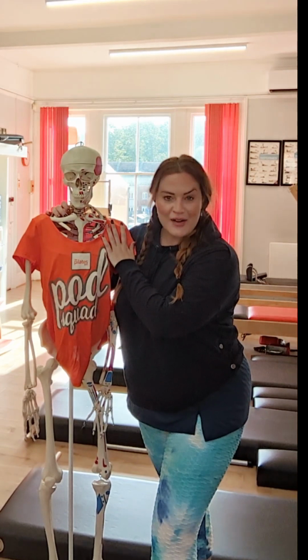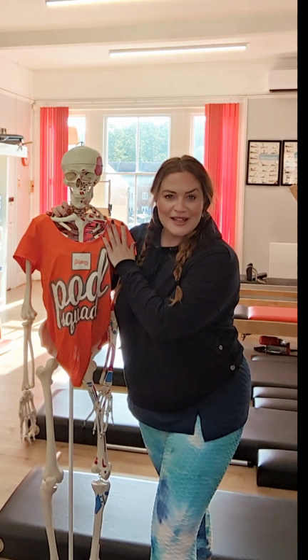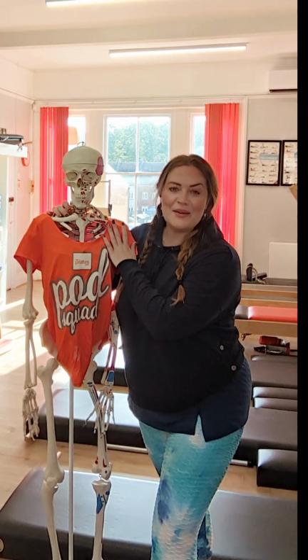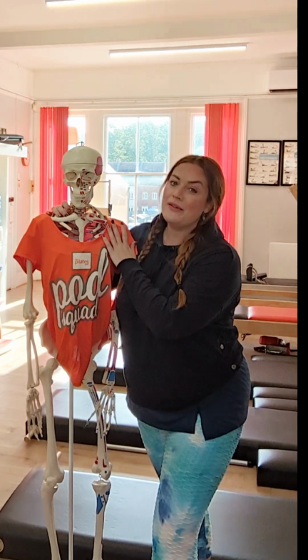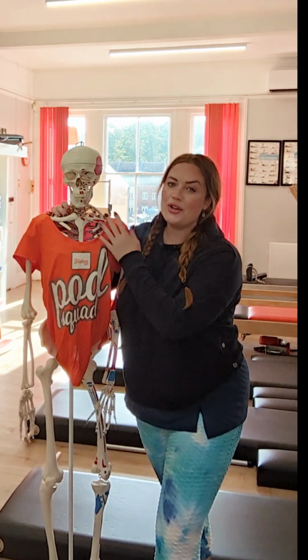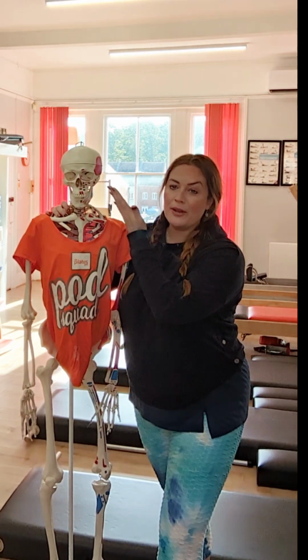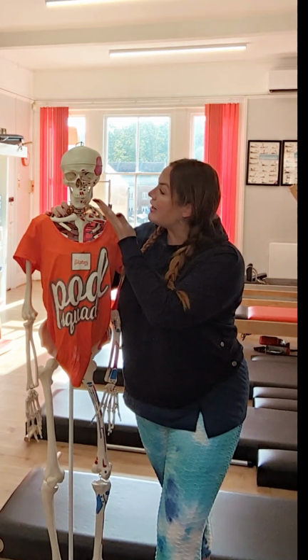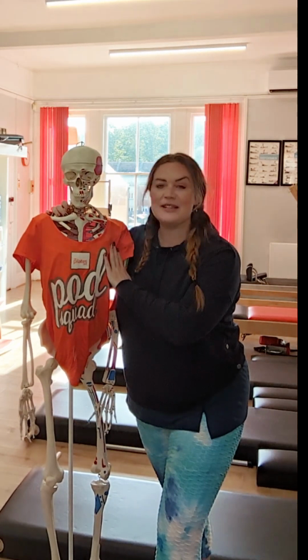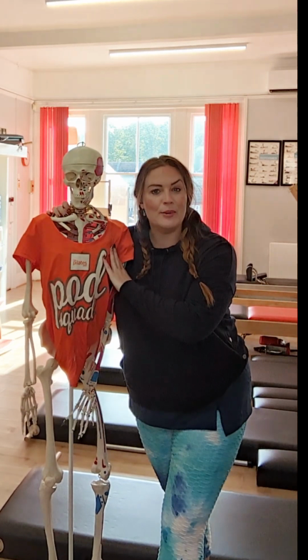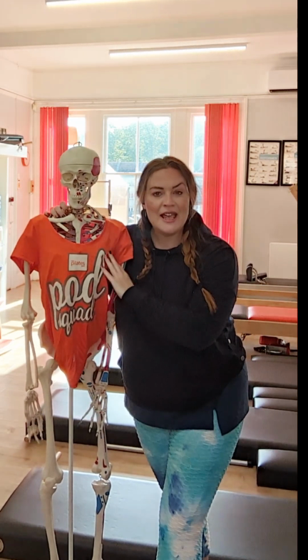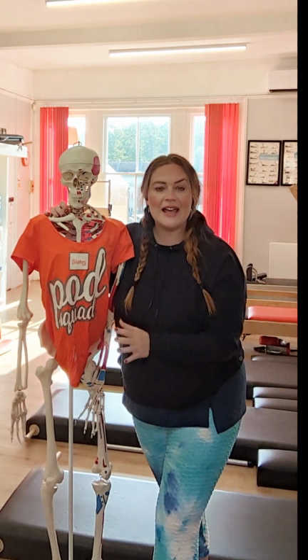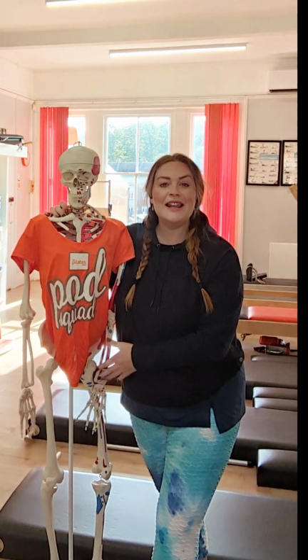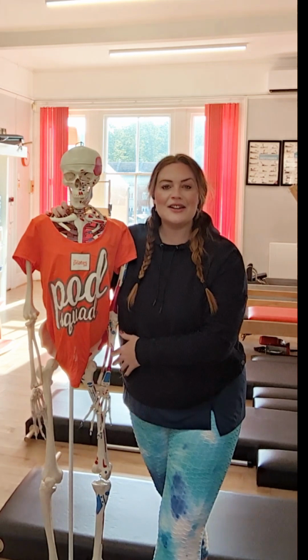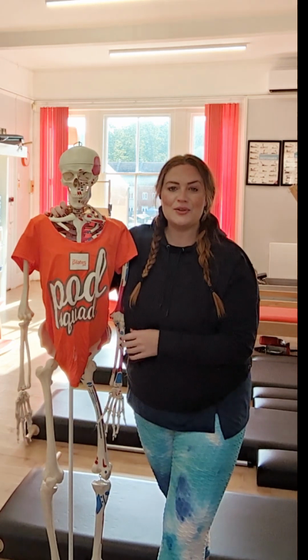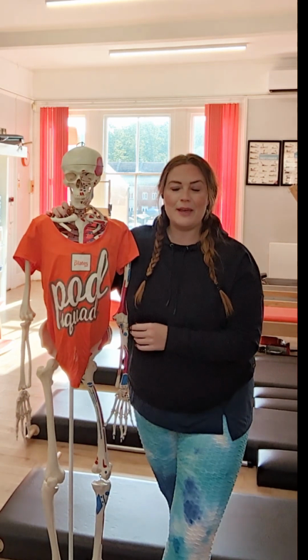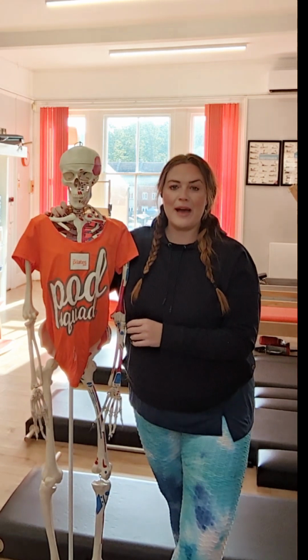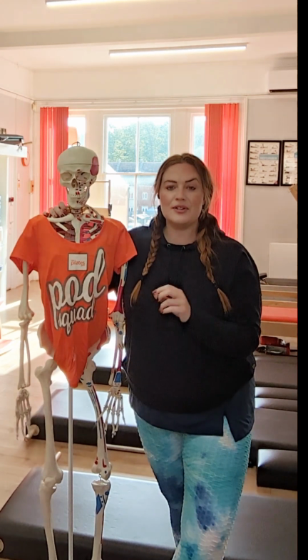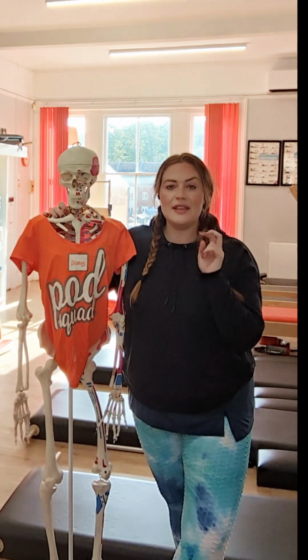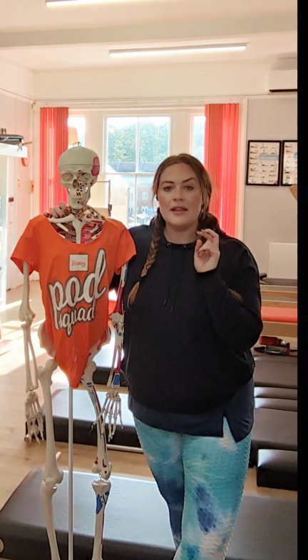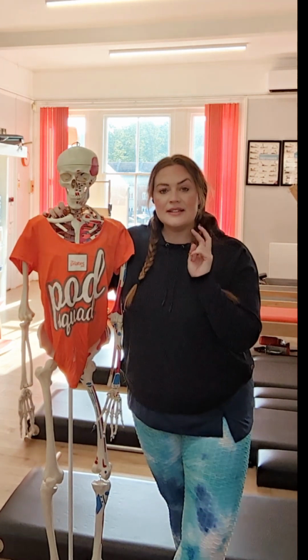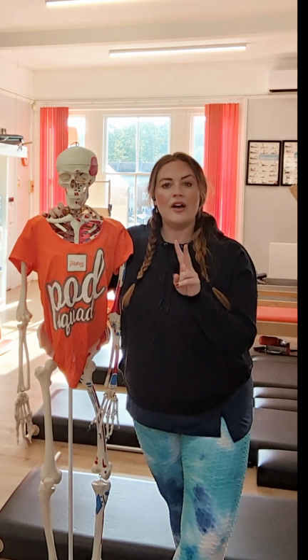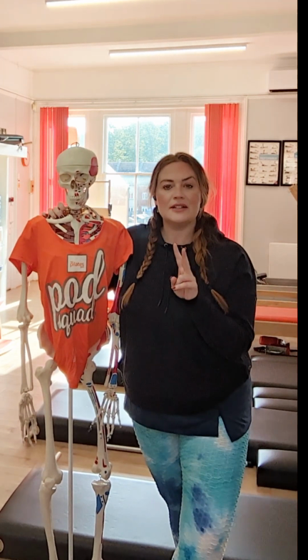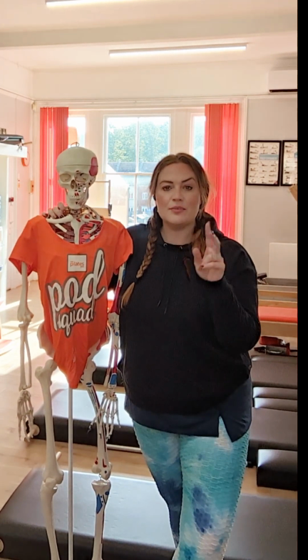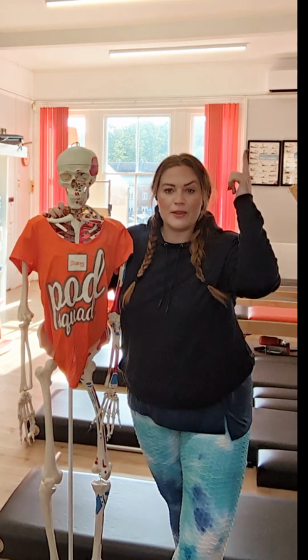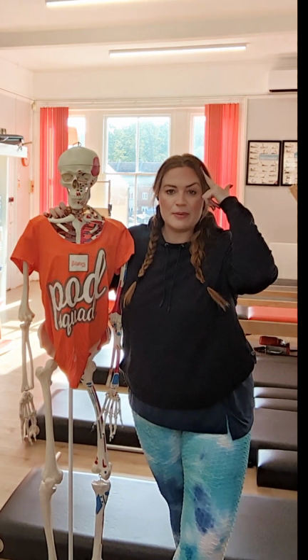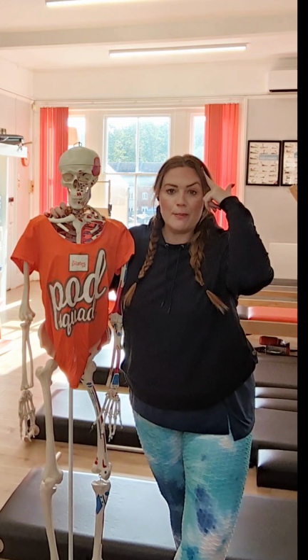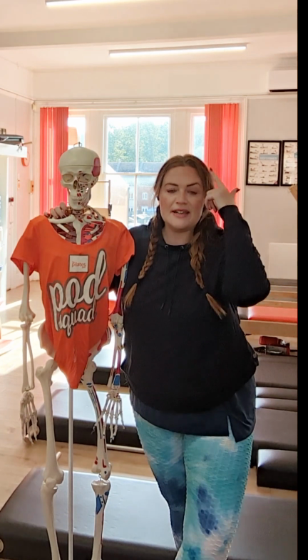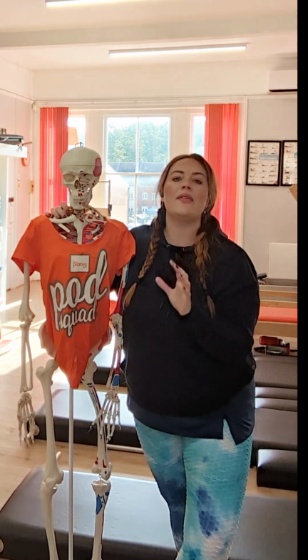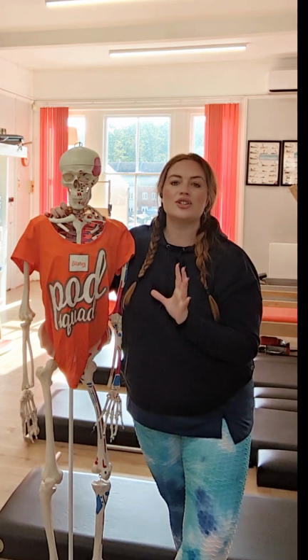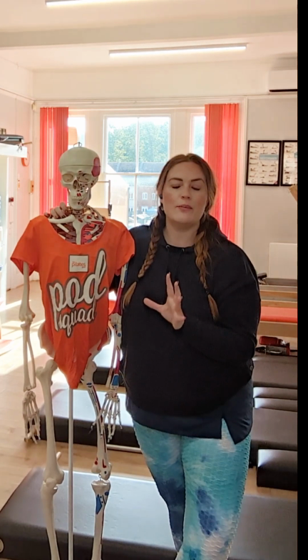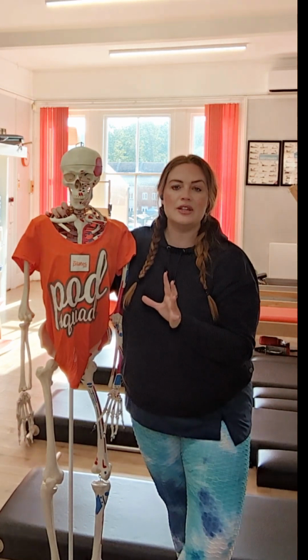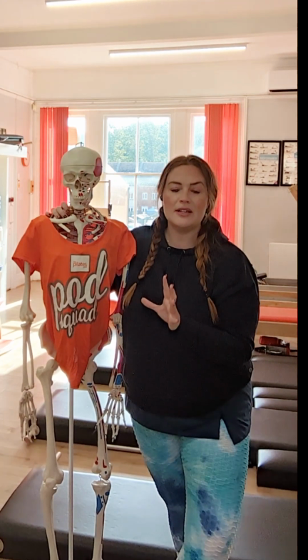Hi everyone, I'm here in the studio with my good friend Mr. Podbod, and he and I are going to talk to you a little bit about the second part of Pilates. We've talked about the first part — the mind — and how that's so important in Pilates.